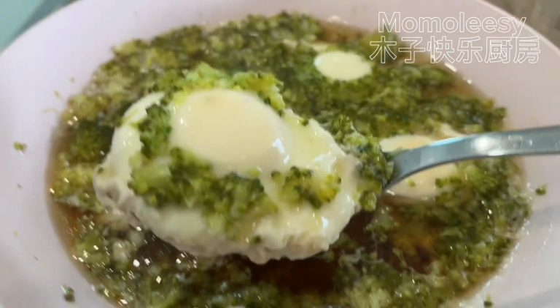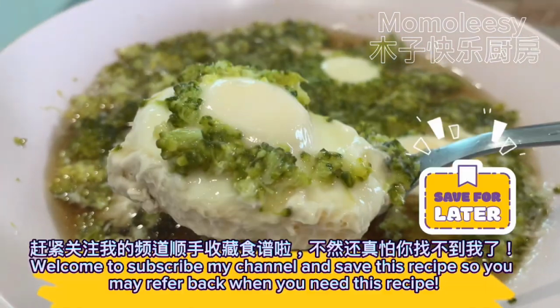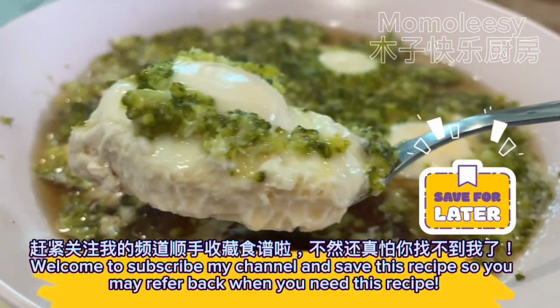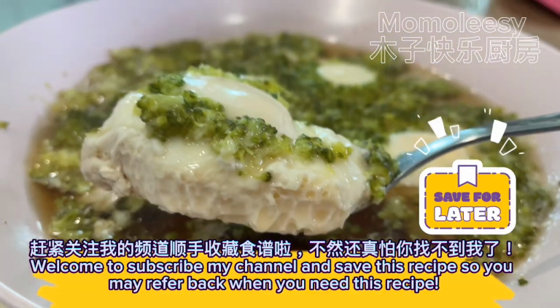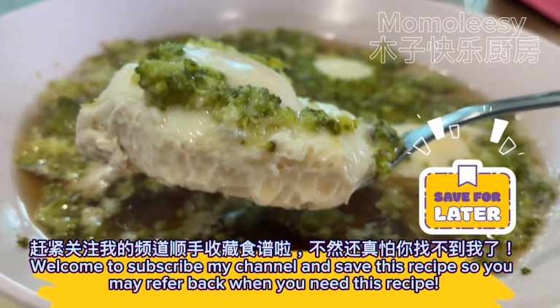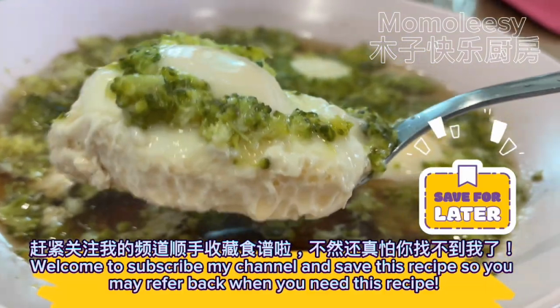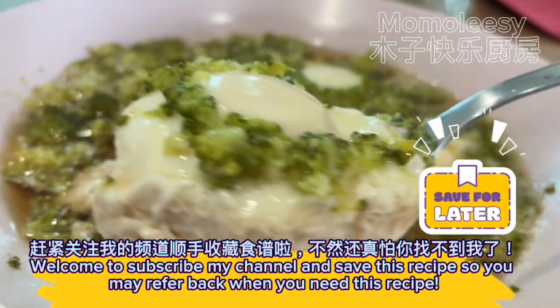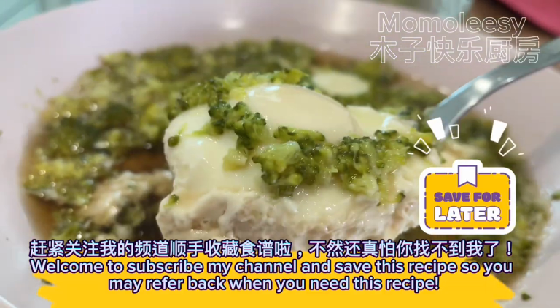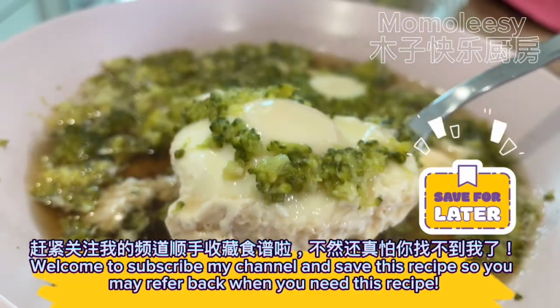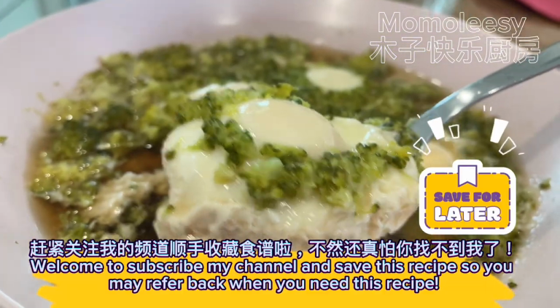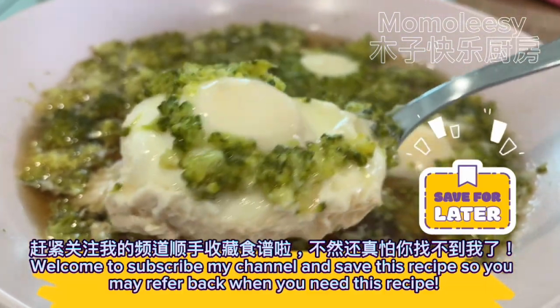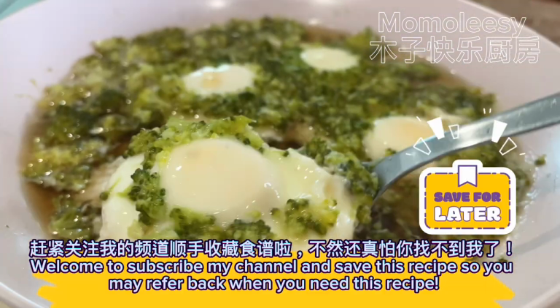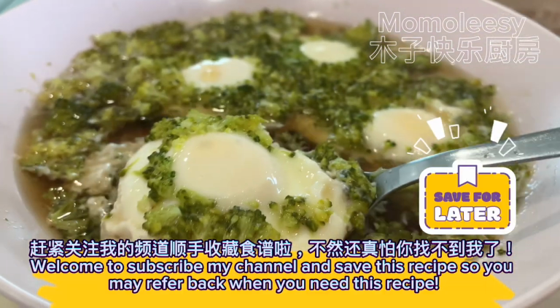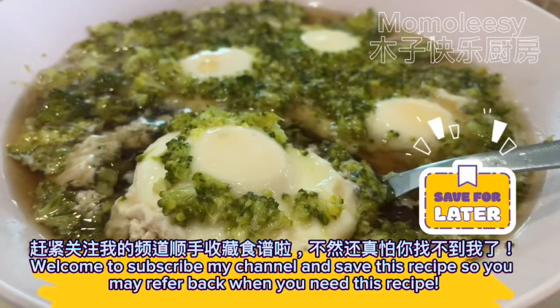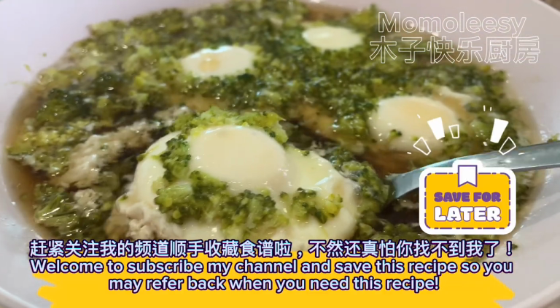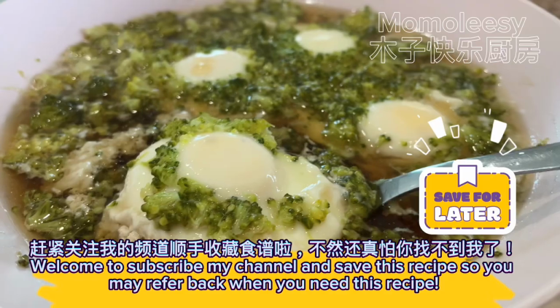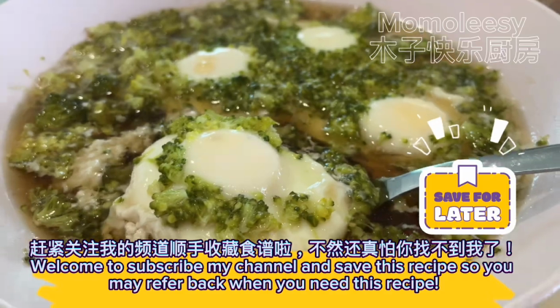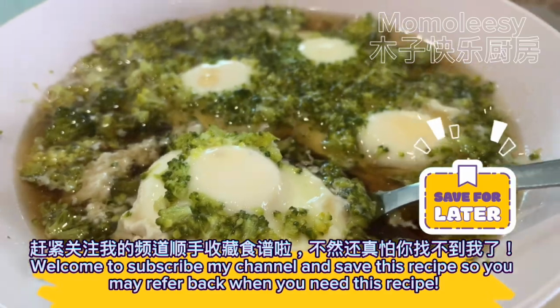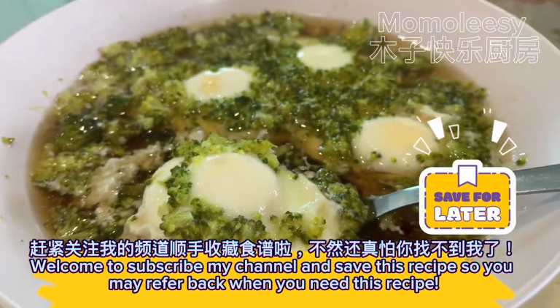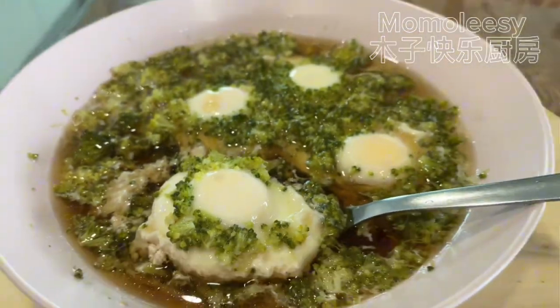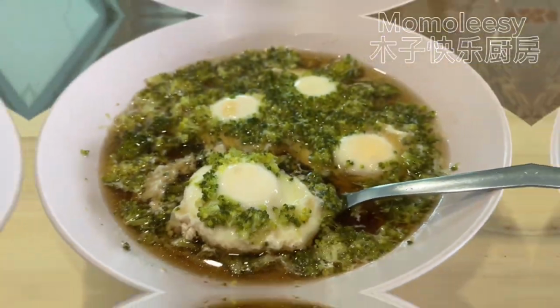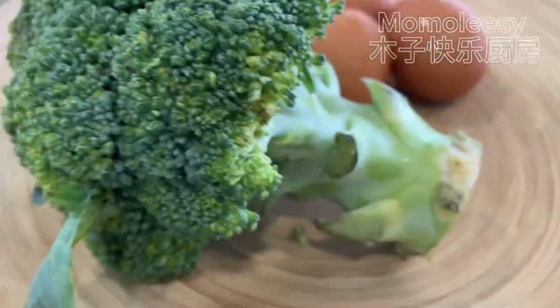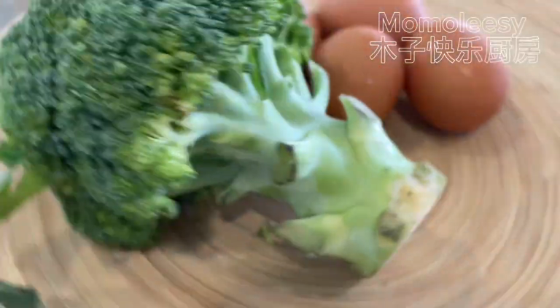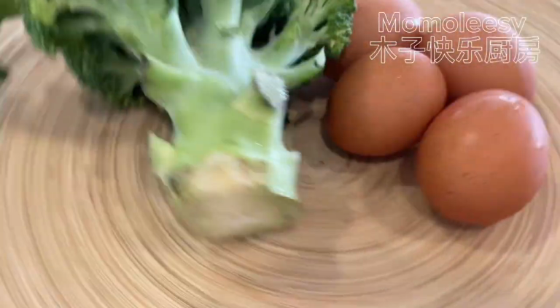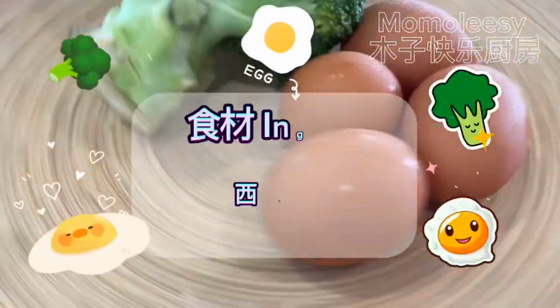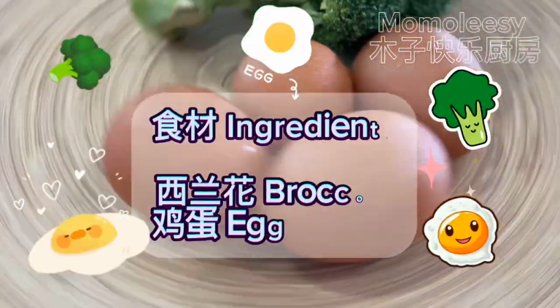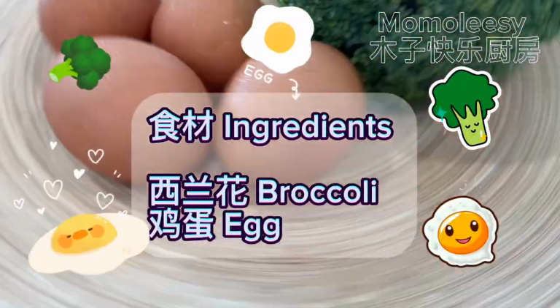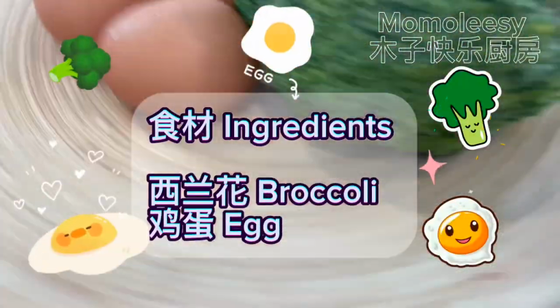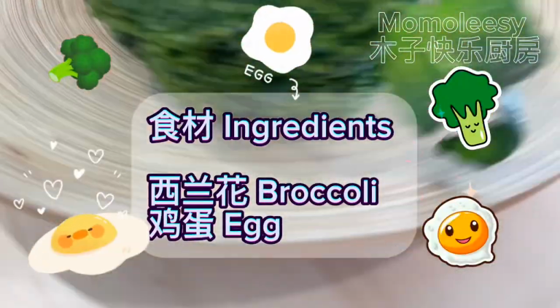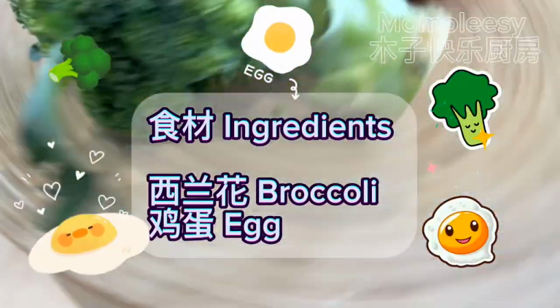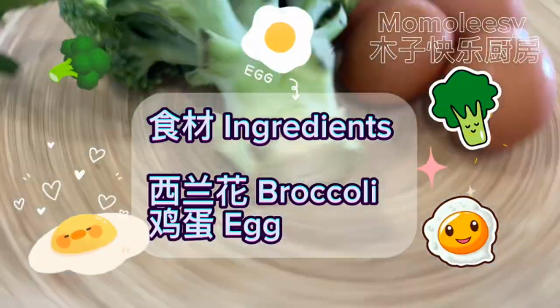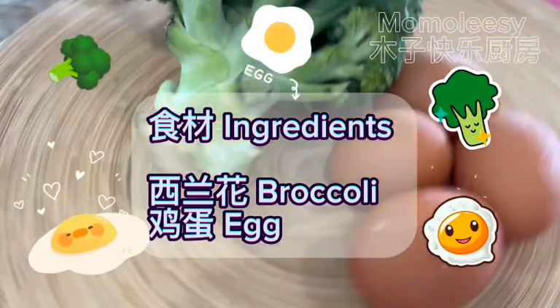Welcome to subscribe to my channel and save this recipe so you may refer back when you need it. The ingredients are broccoli and egg.